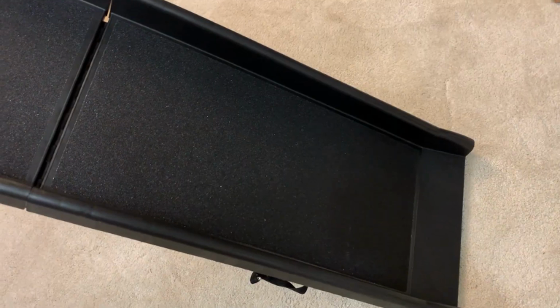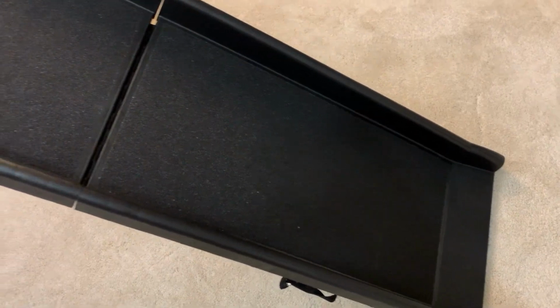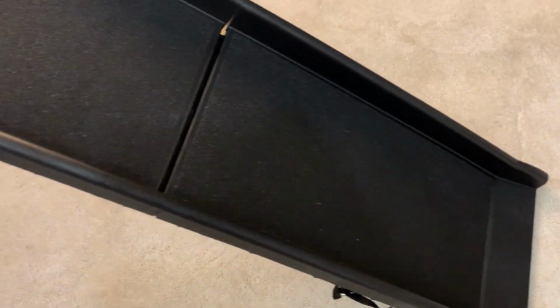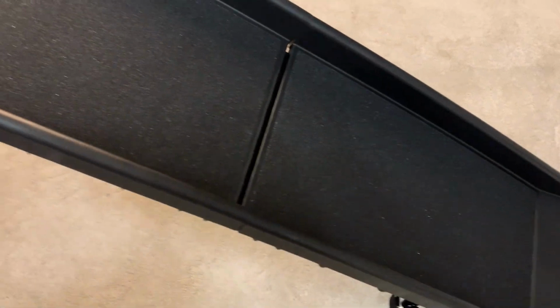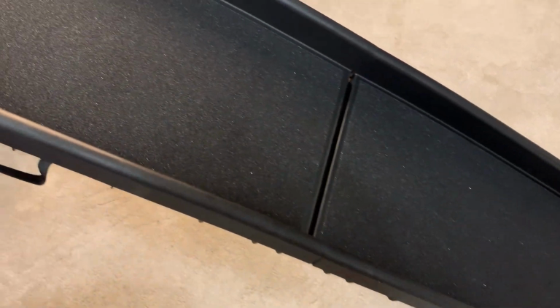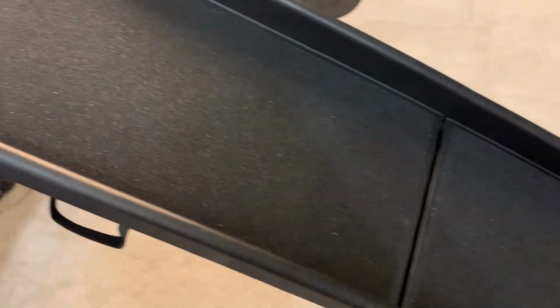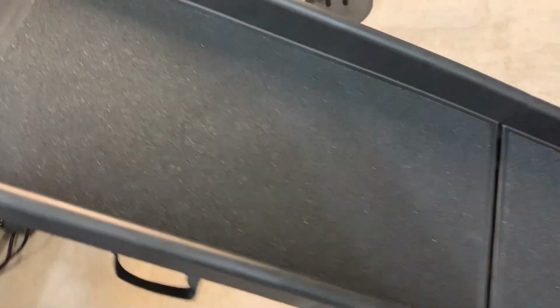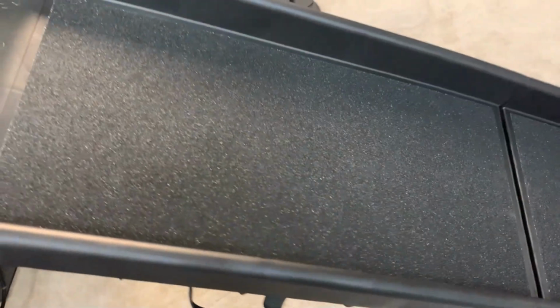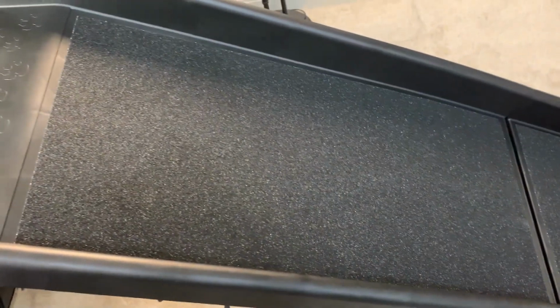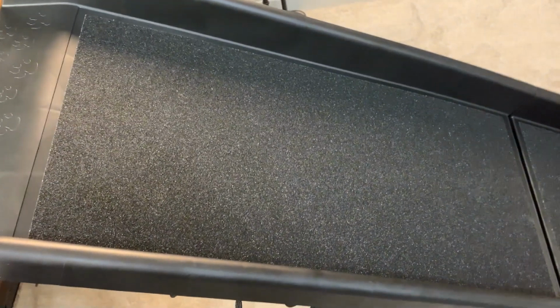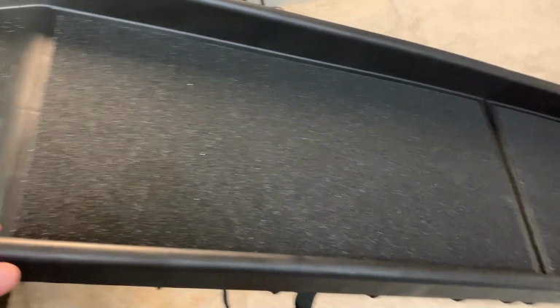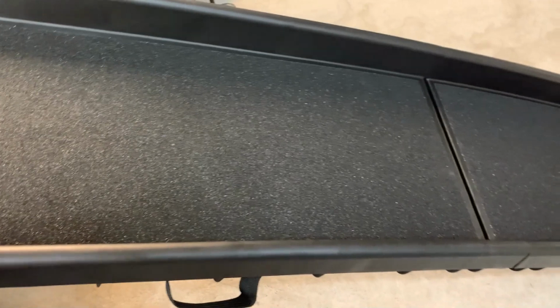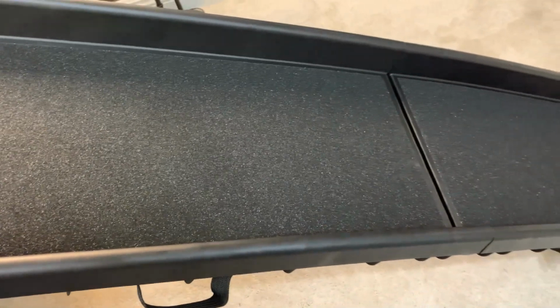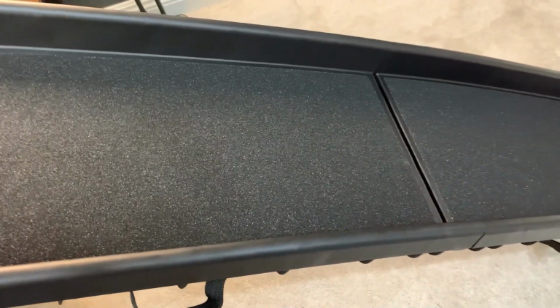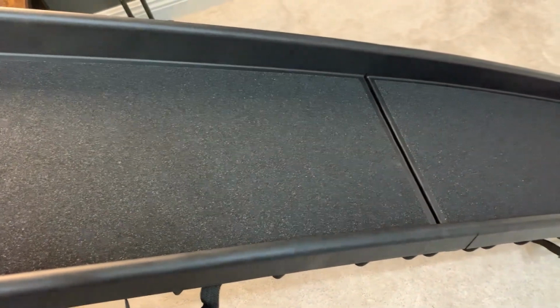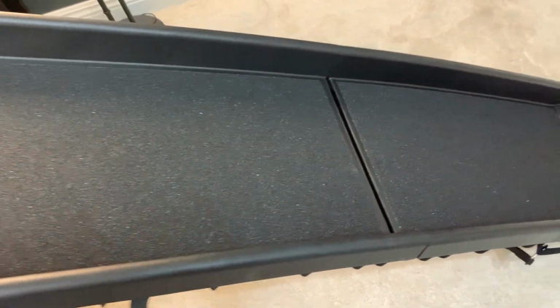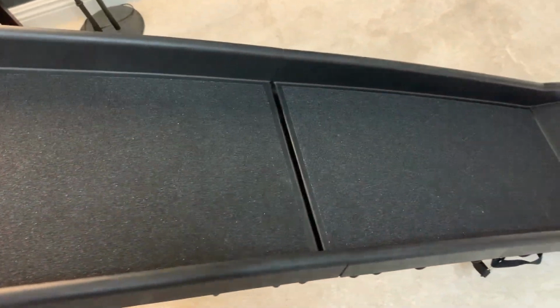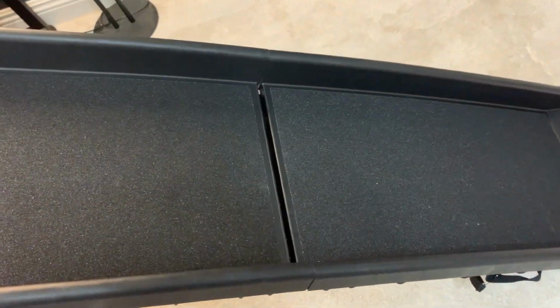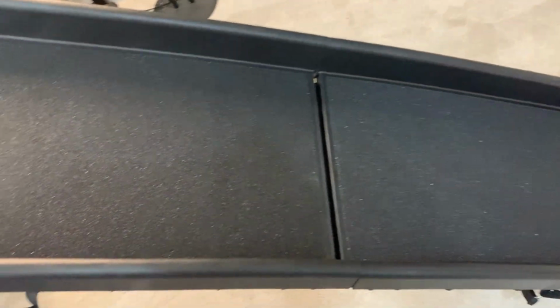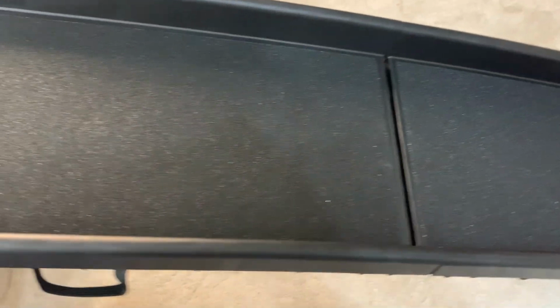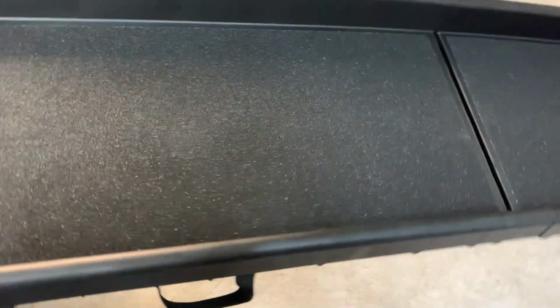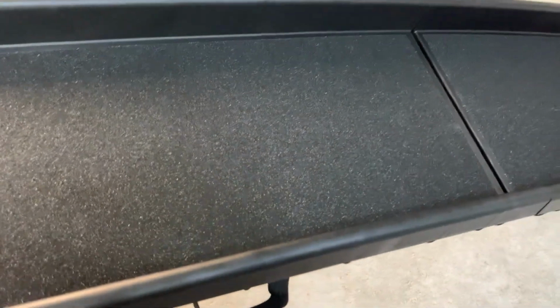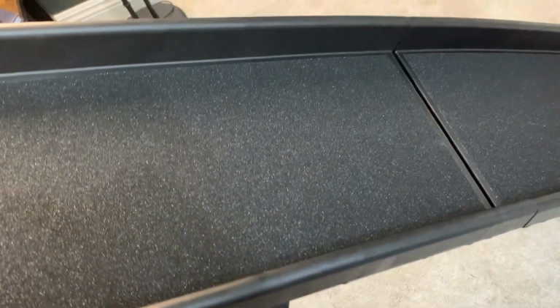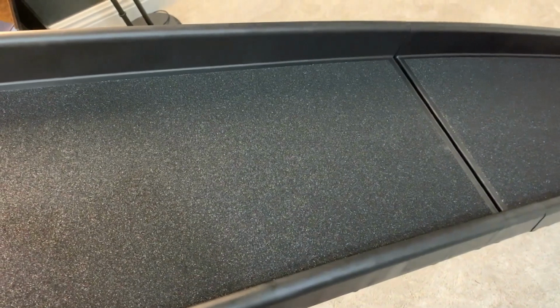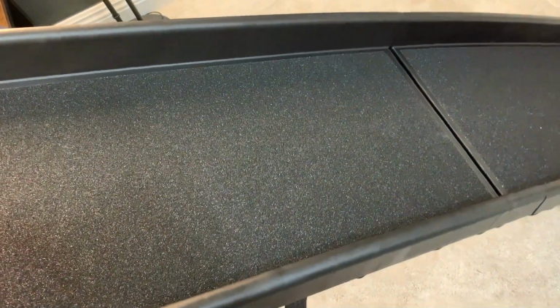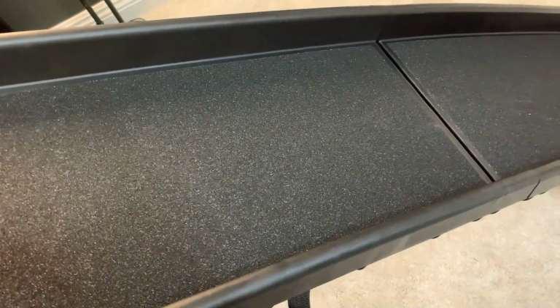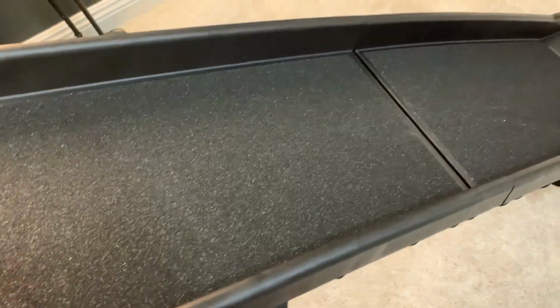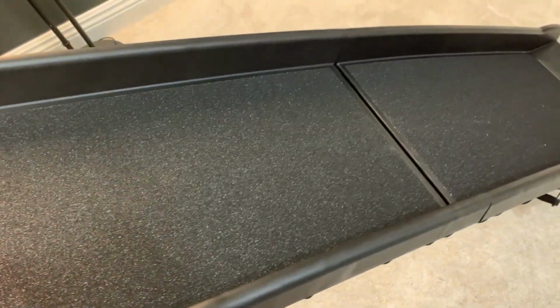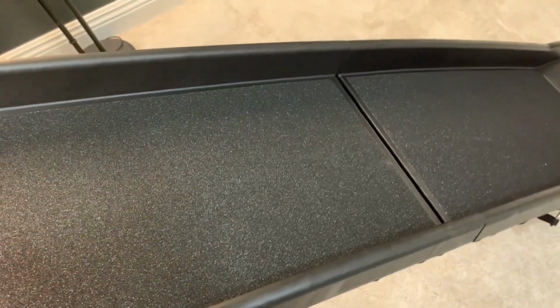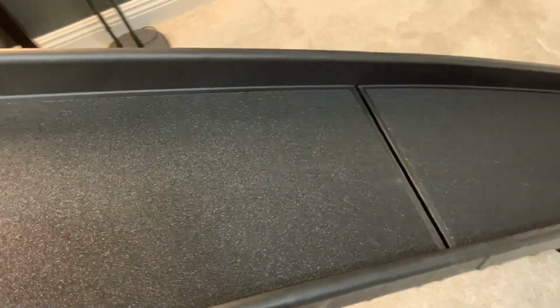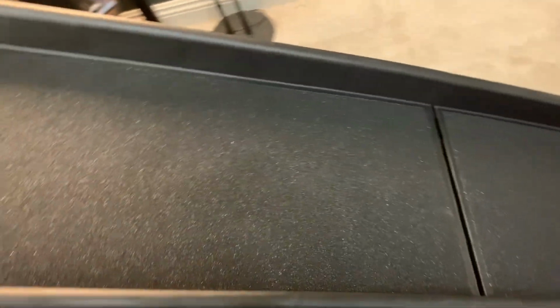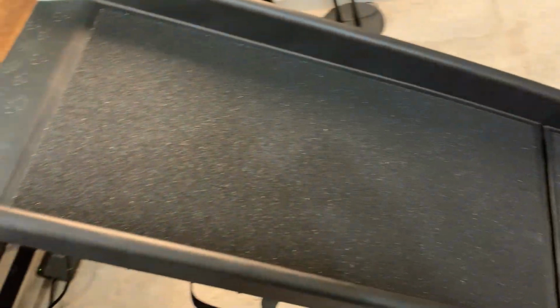But how well does the ramp itself hold? We have about a 23-pound pug and she has no problem getting up and down this thing. She was just a little hesitant at first, so it took a little bit to get her used to the idea of it, but she did get comfortable with it over time. It works really well.